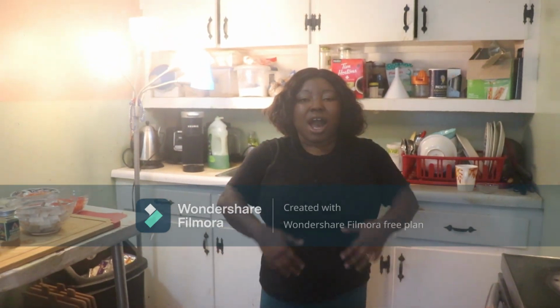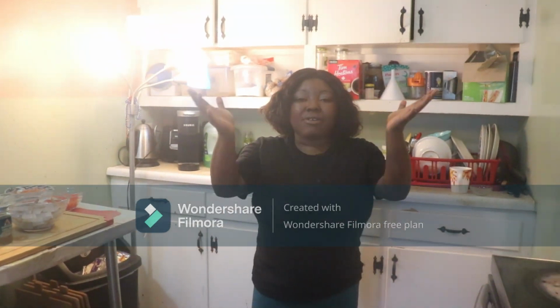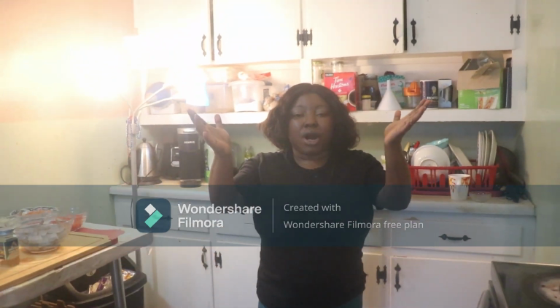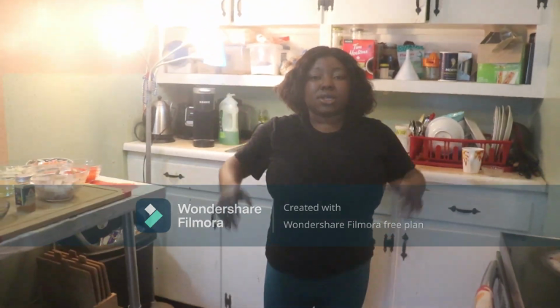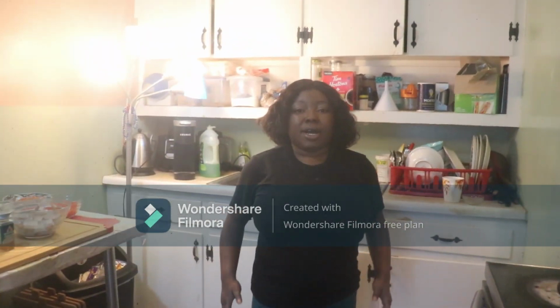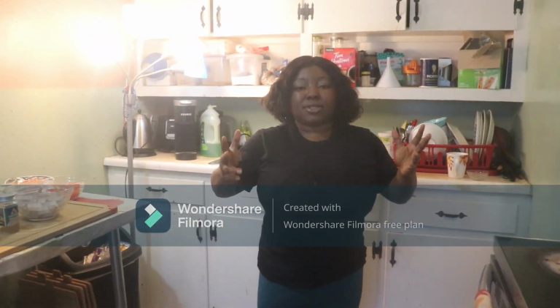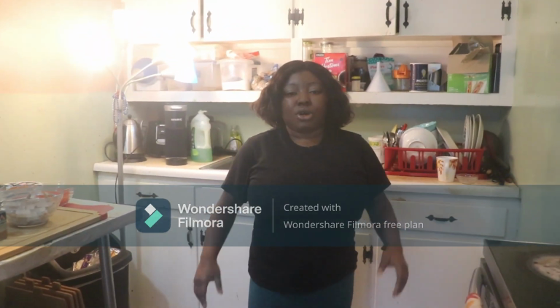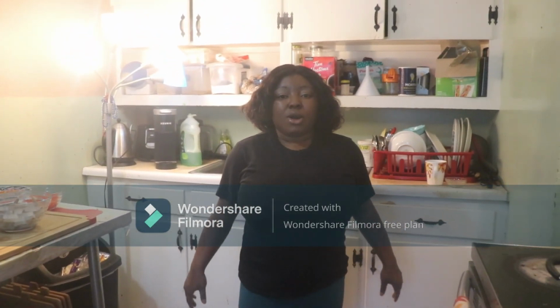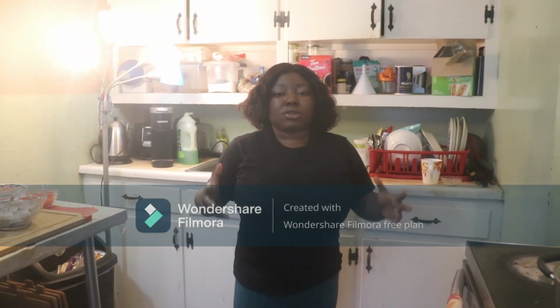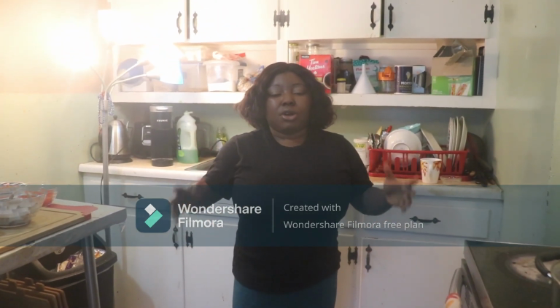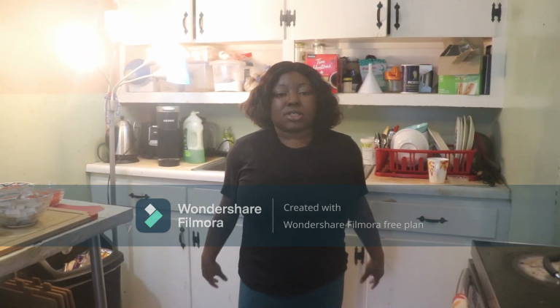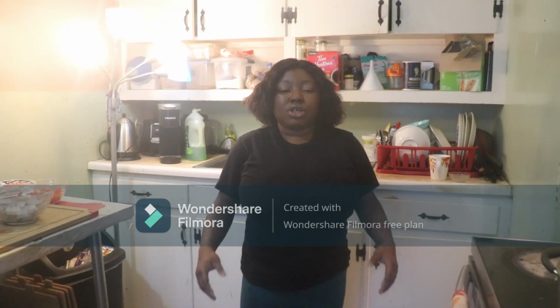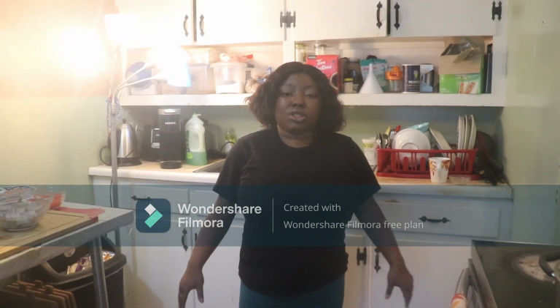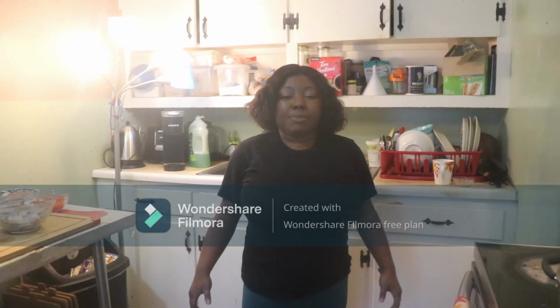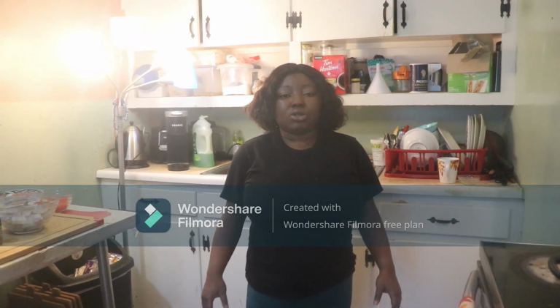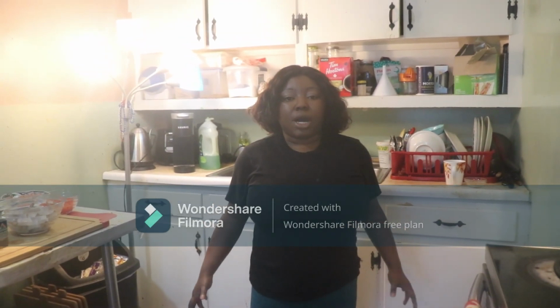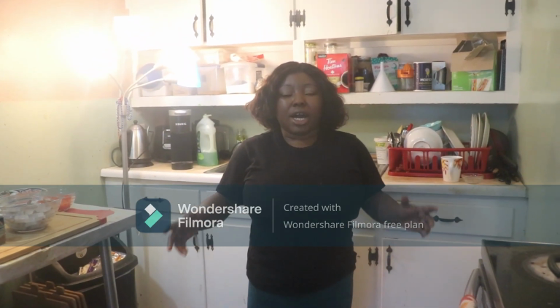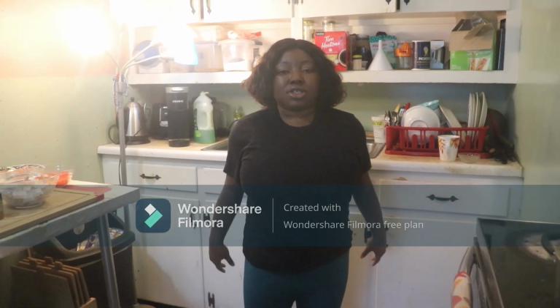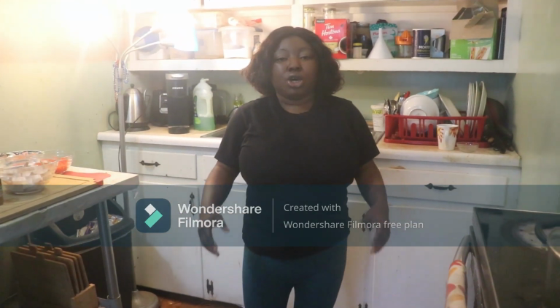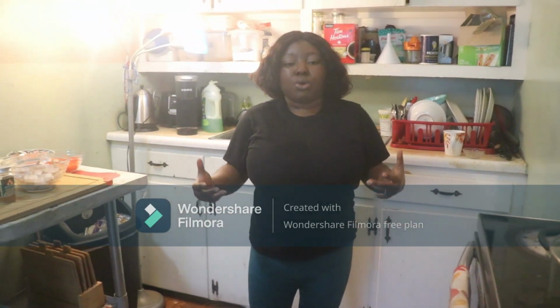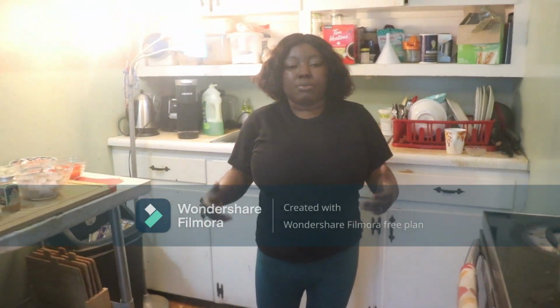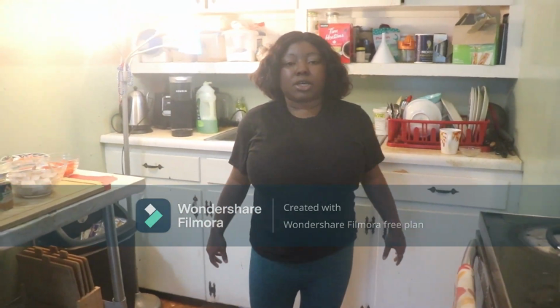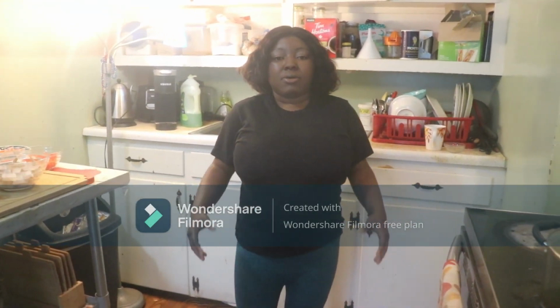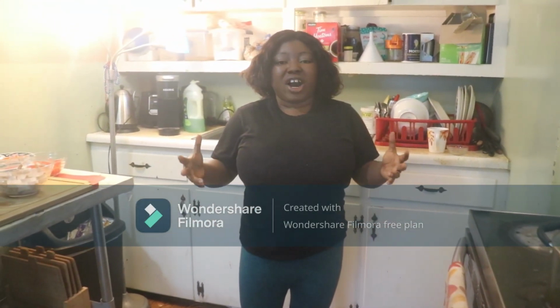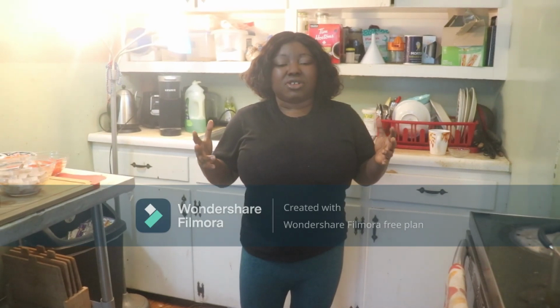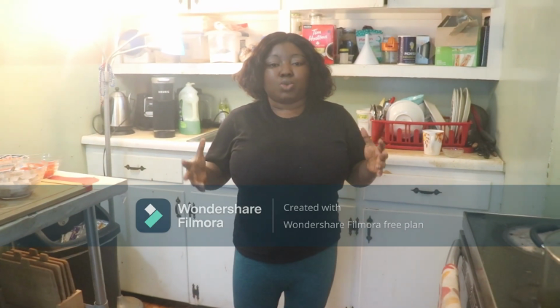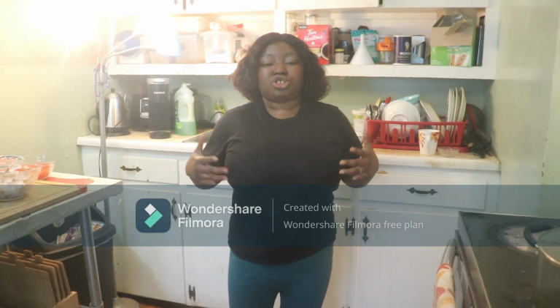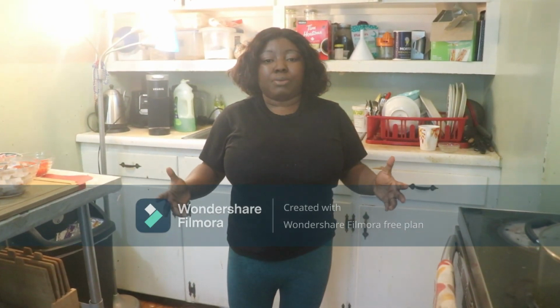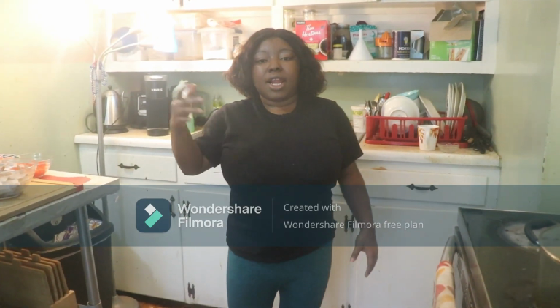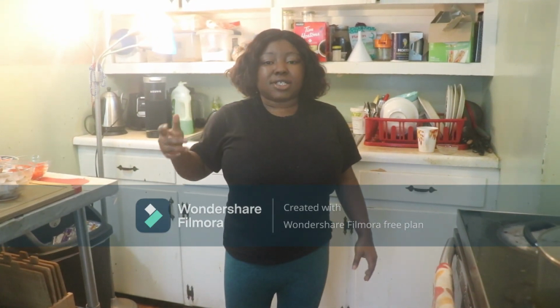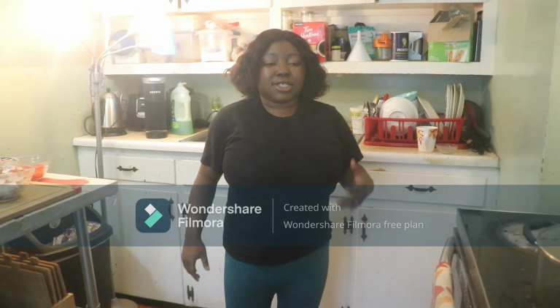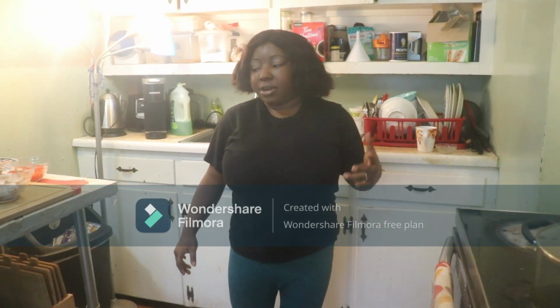Hi viewers, my name is Damlola, welcome to Damlola's Kitchen. In today's episode of Damlola in the Kitchen, we will be making fried rice with shrimp. Let's get started.